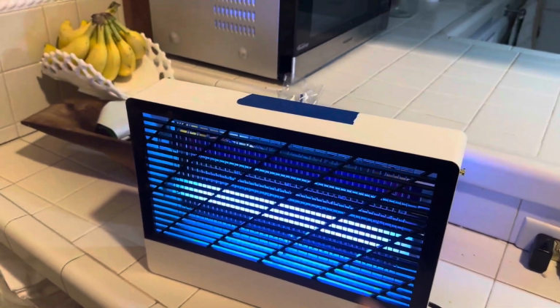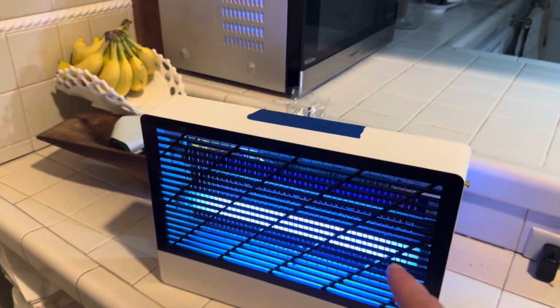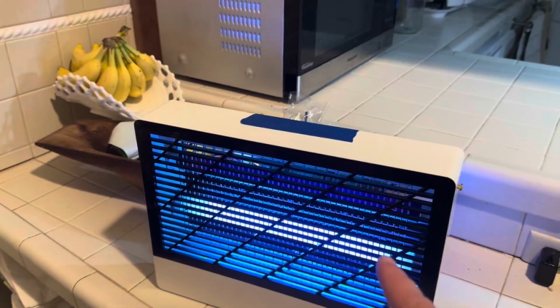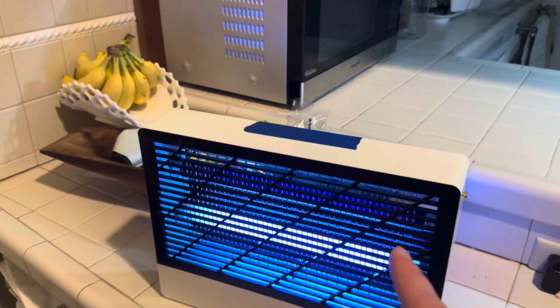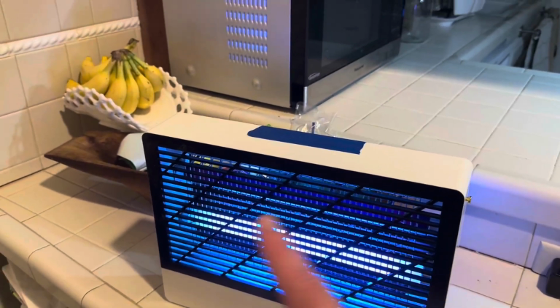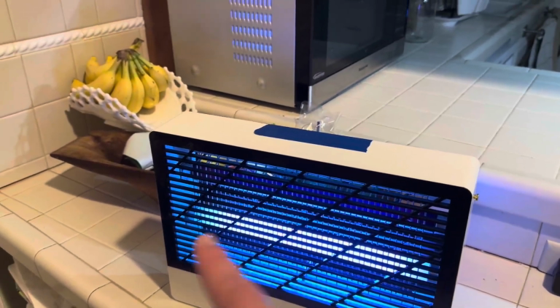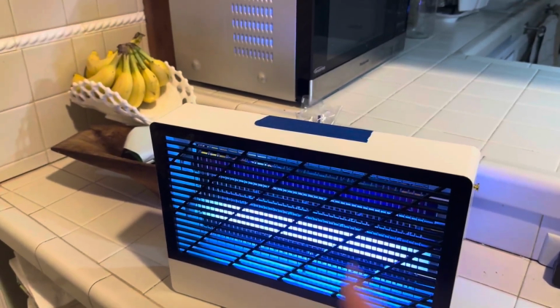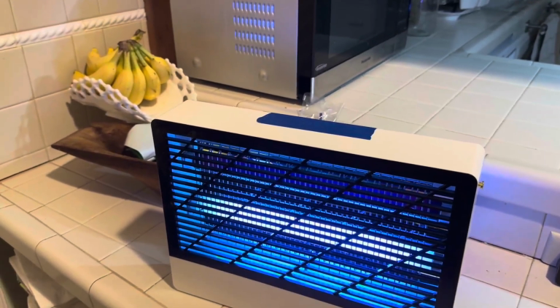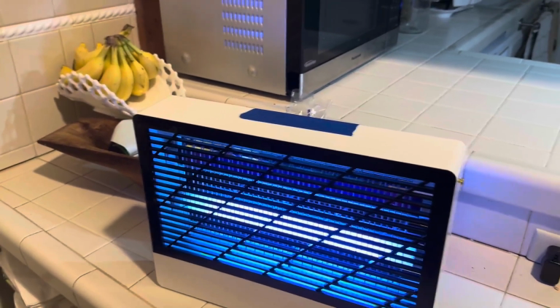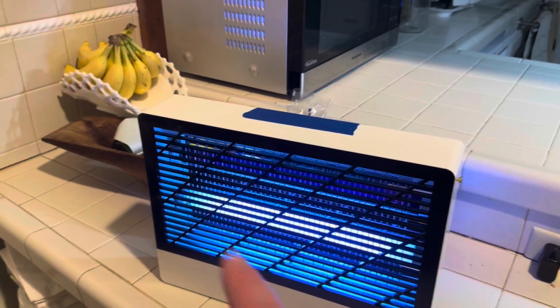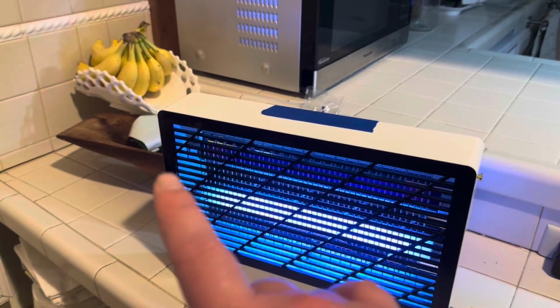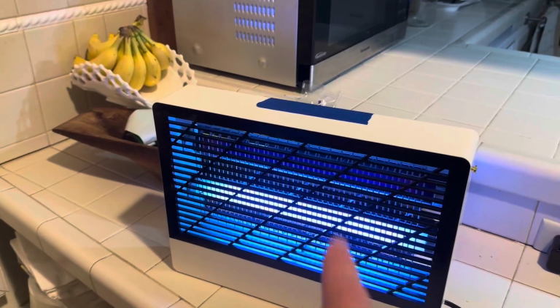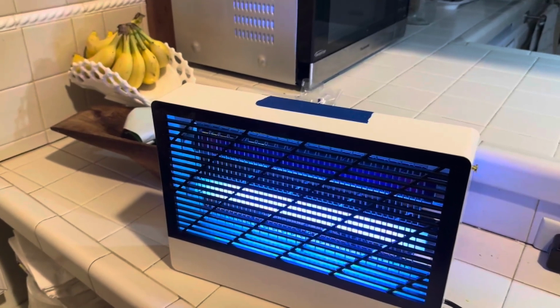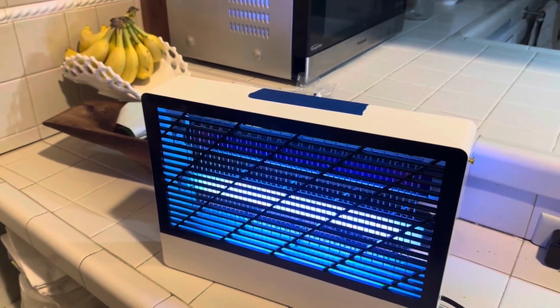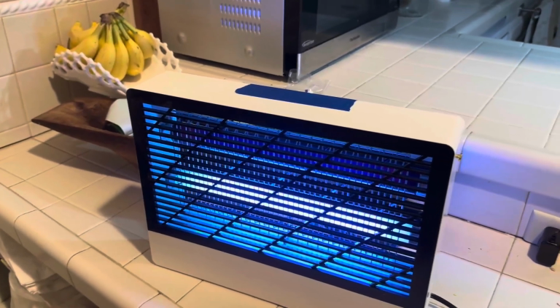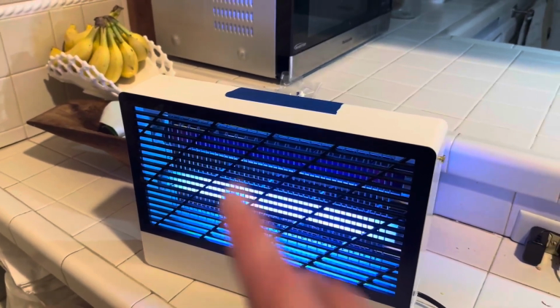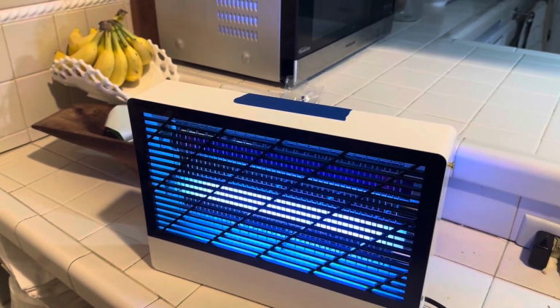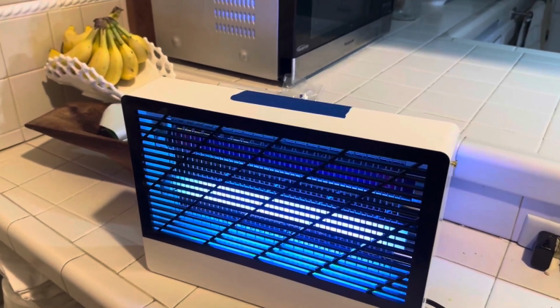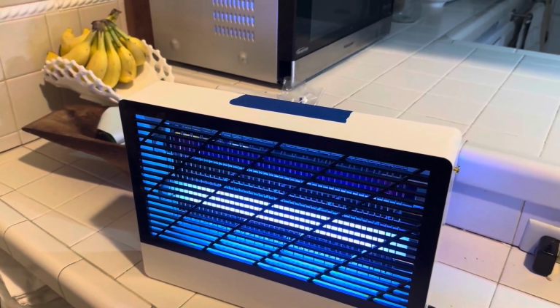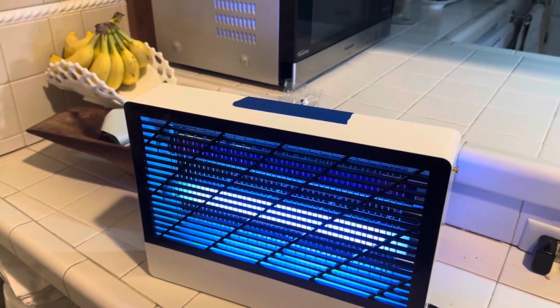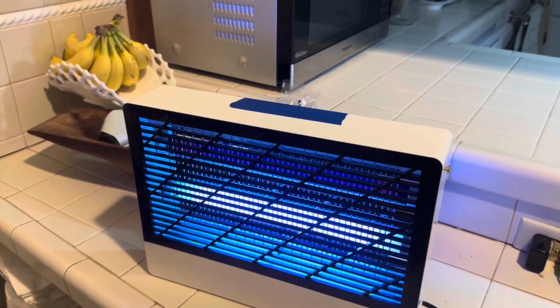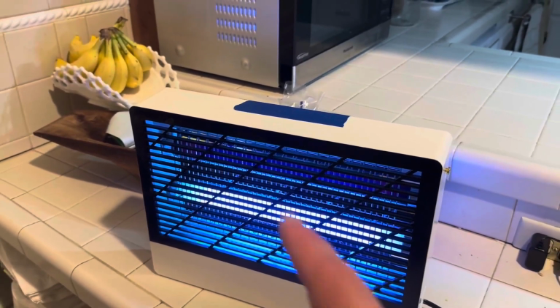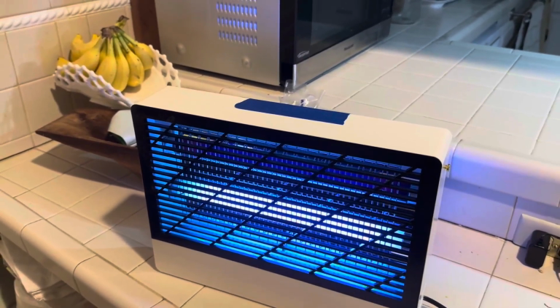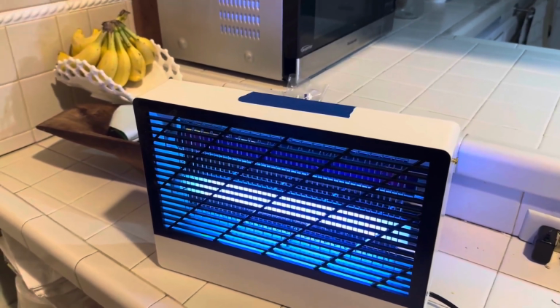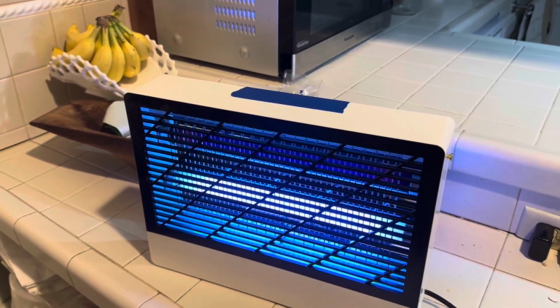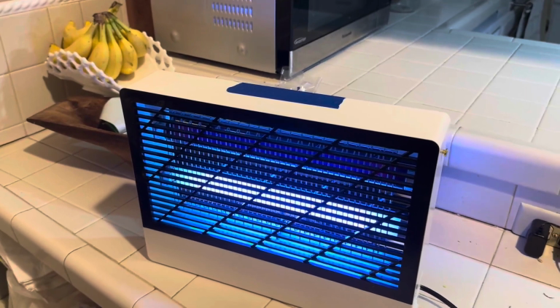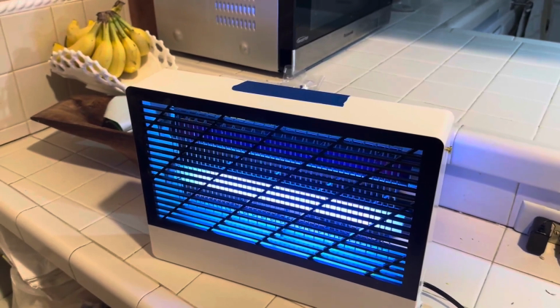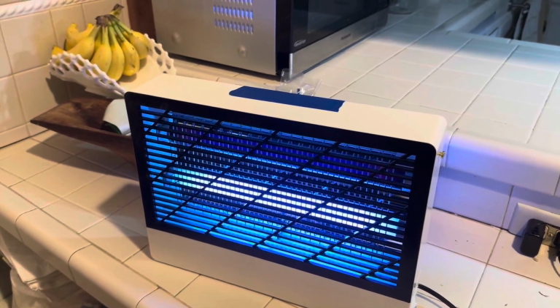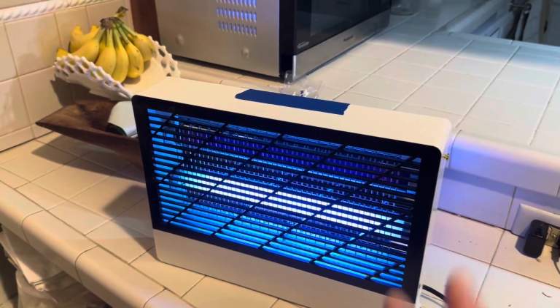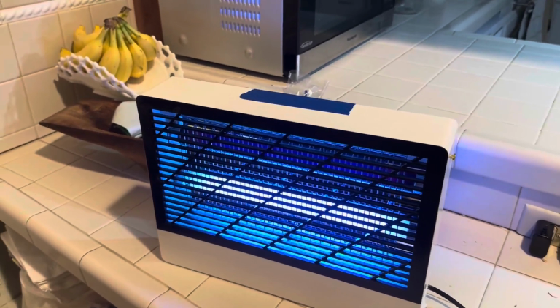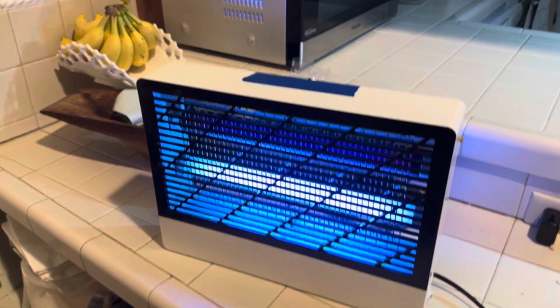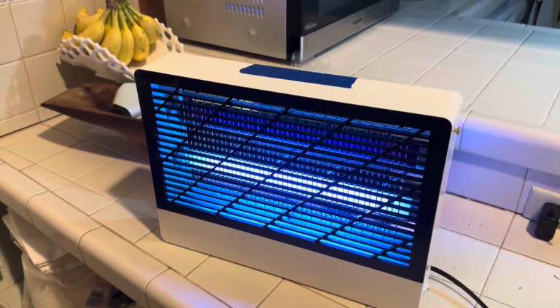It's also really easy to install the bulbs. I've already had one bulb burn out after about a year or so — it burnt out, and it was very easy to install a replacement.